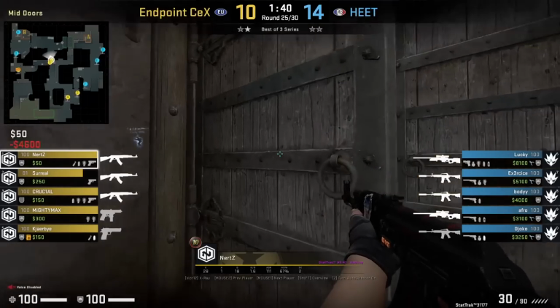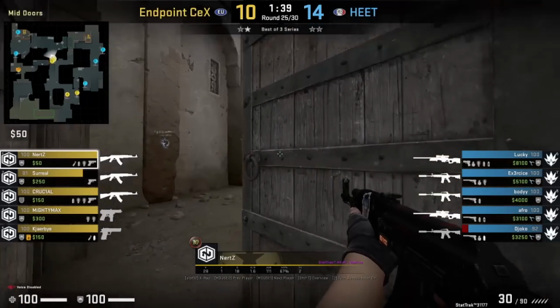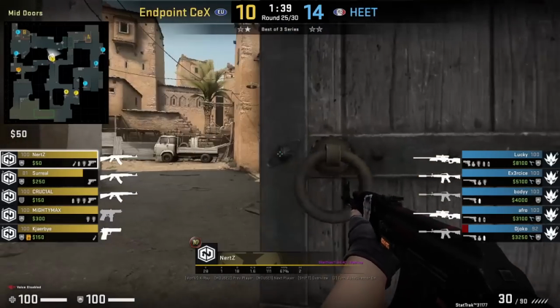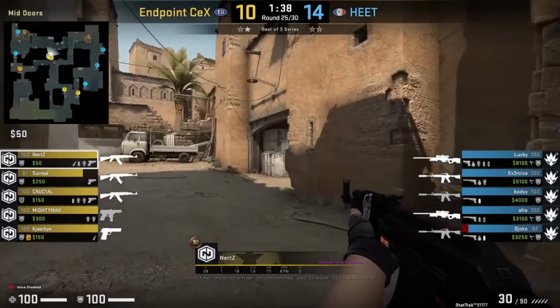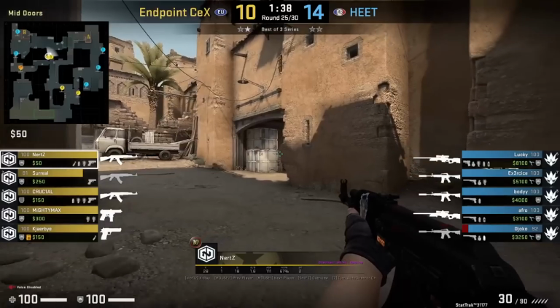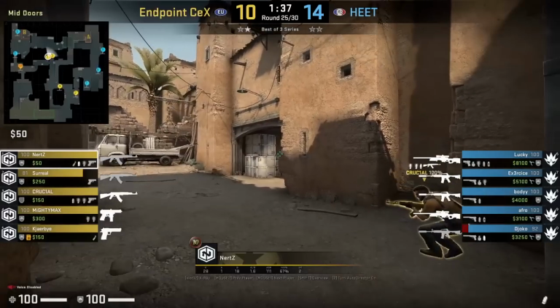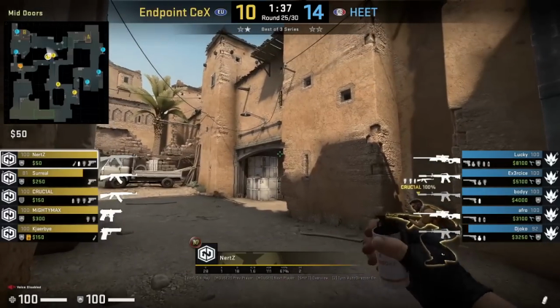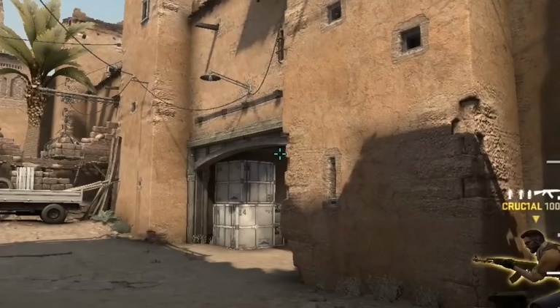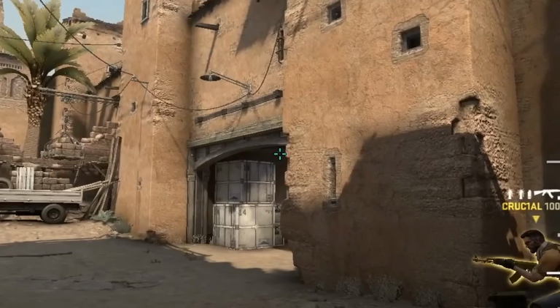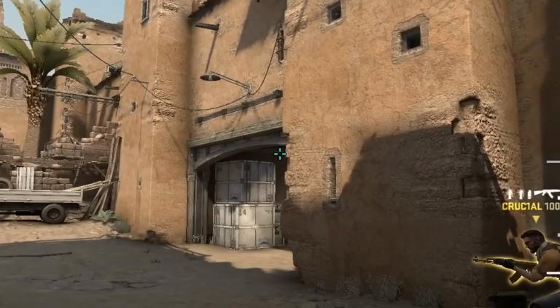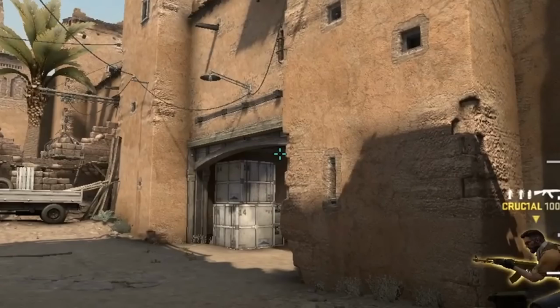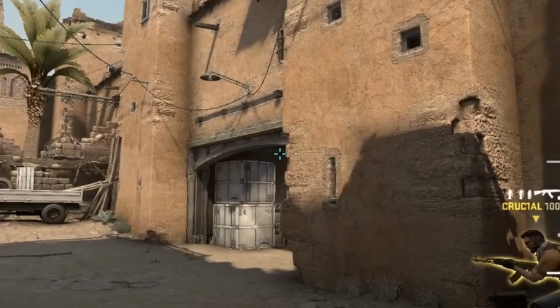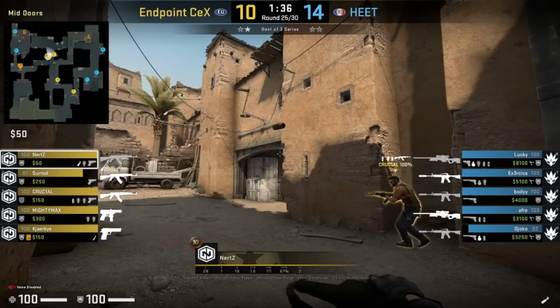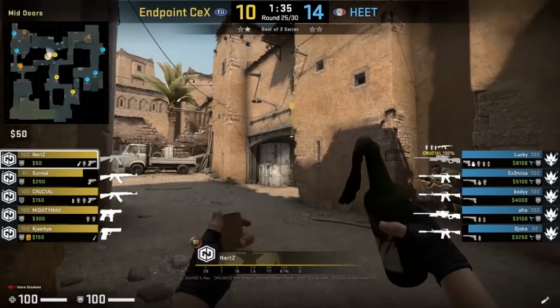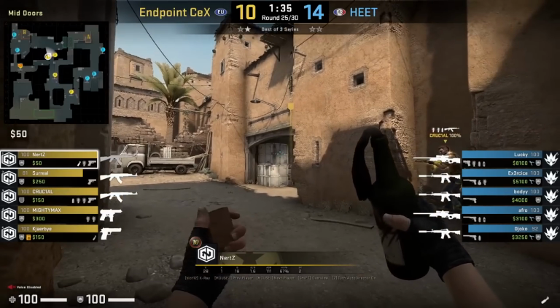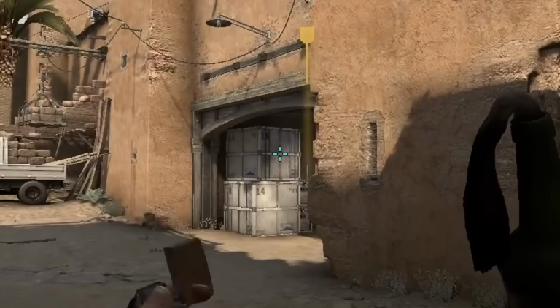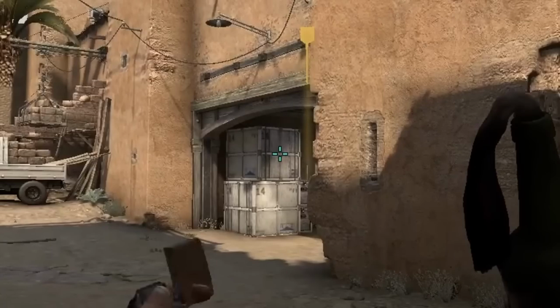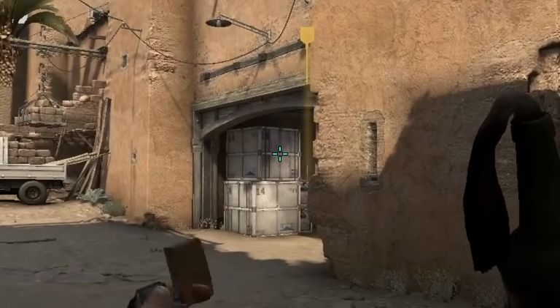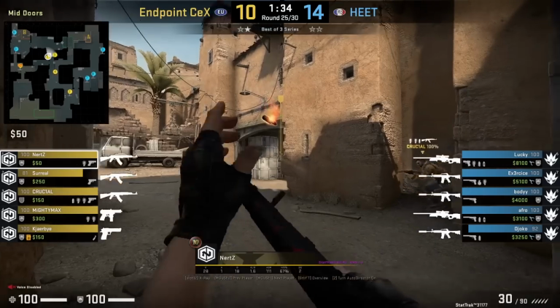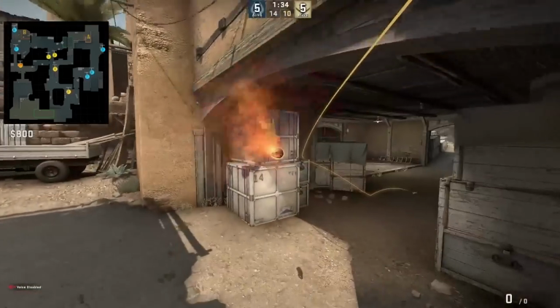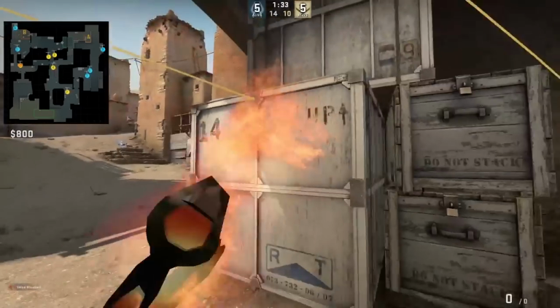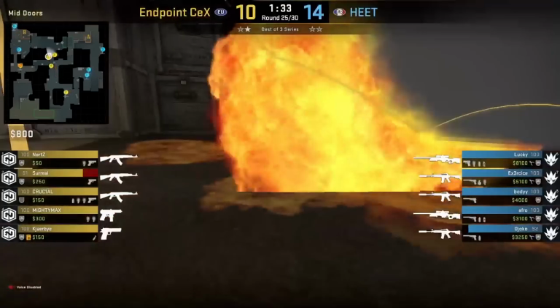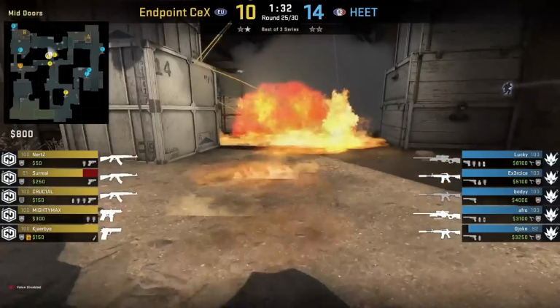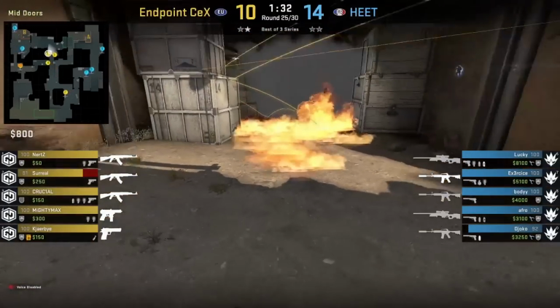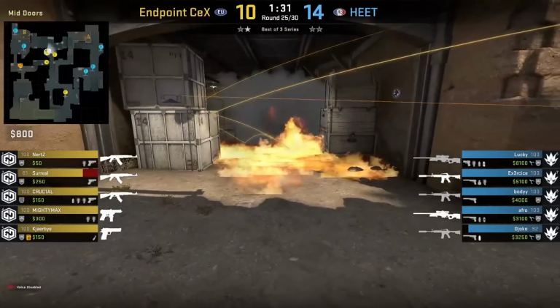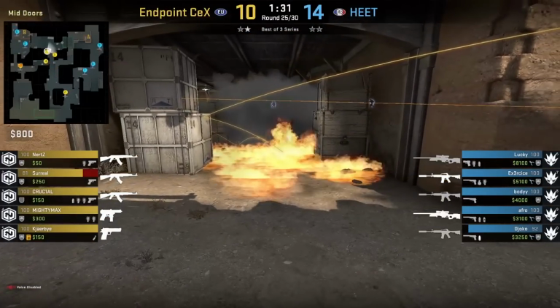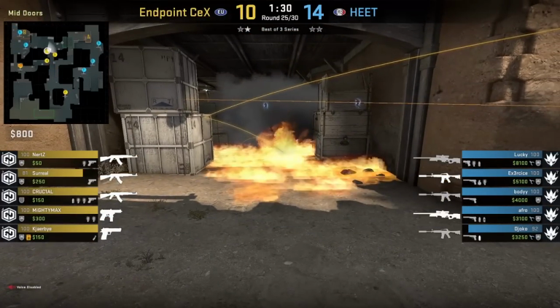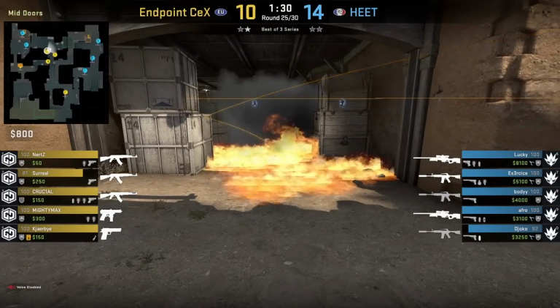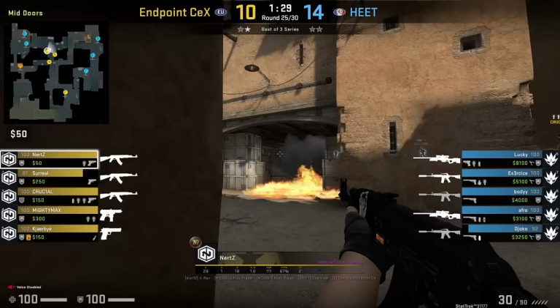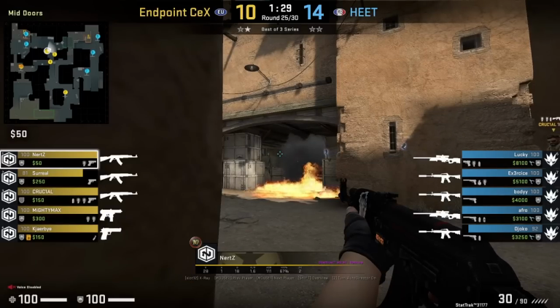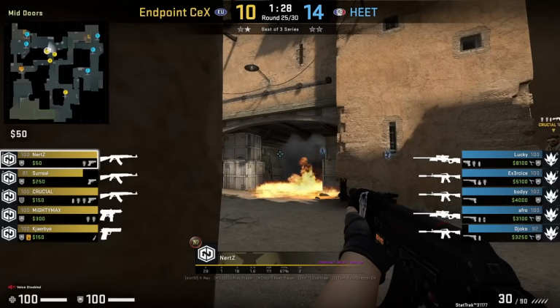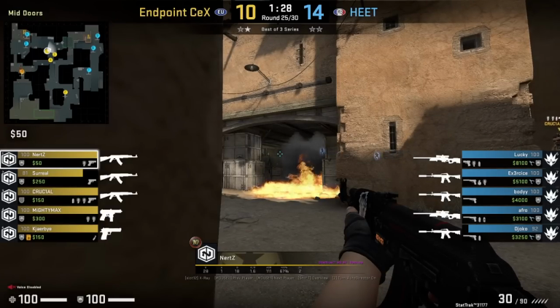Nerds with the CT combo where he throws a deep CT smoke and then mollies in front of the smoke that covers boost. For the smoke he aims here, then left-click throw. As for the molly, he puts his crosshair on this part of the box, then left-click throw. Nerds will then hold for the jump up and push, however no one from the enemy team is in this position.